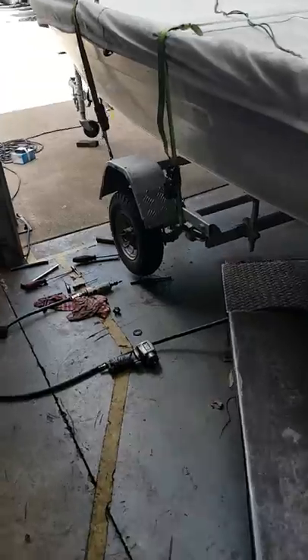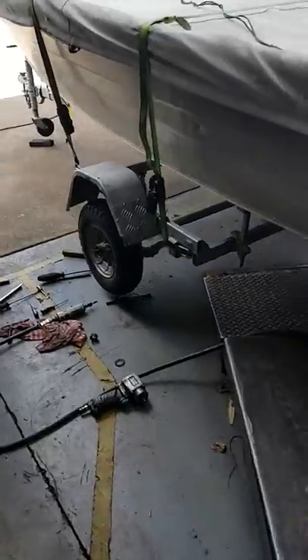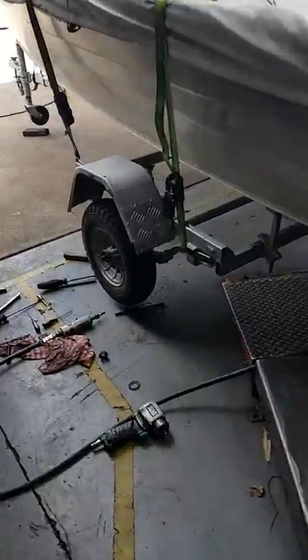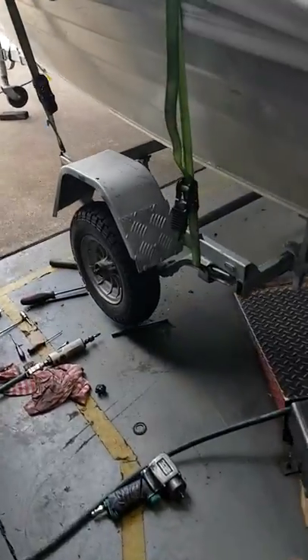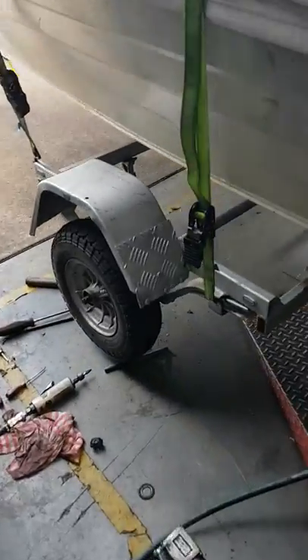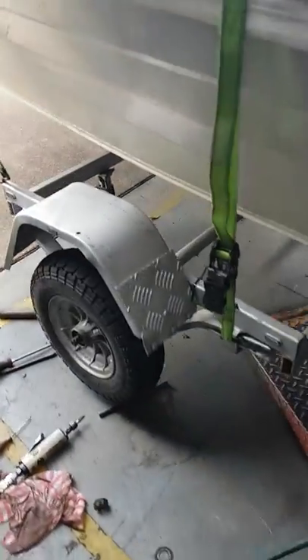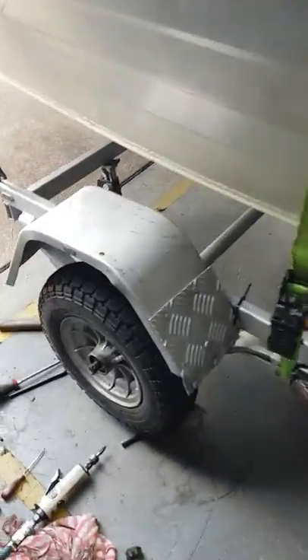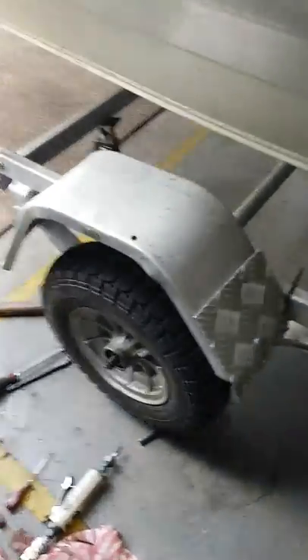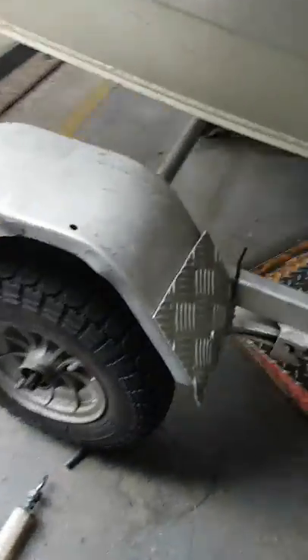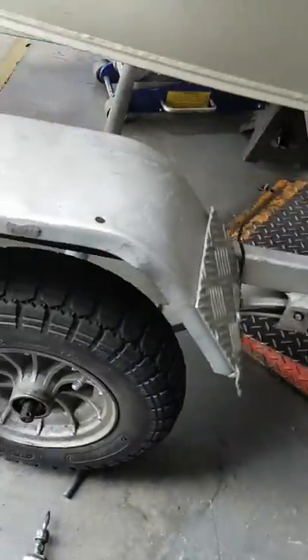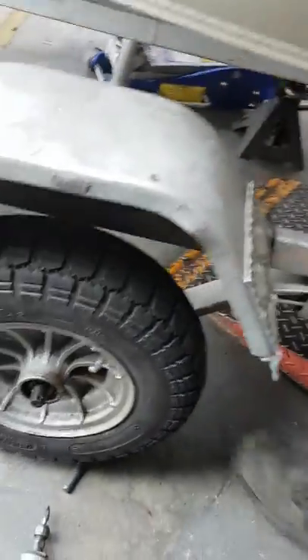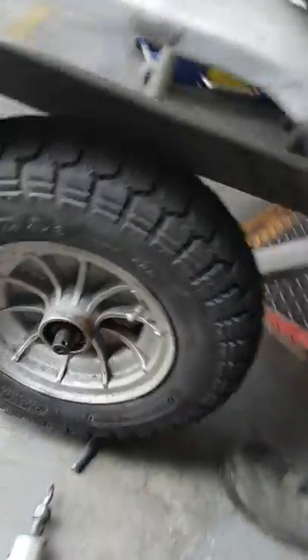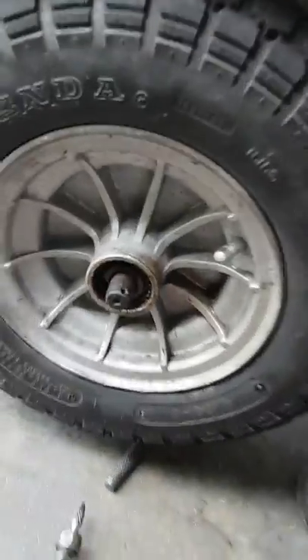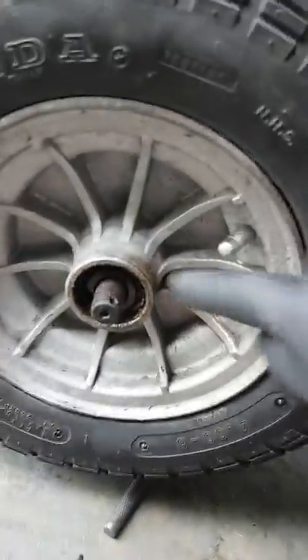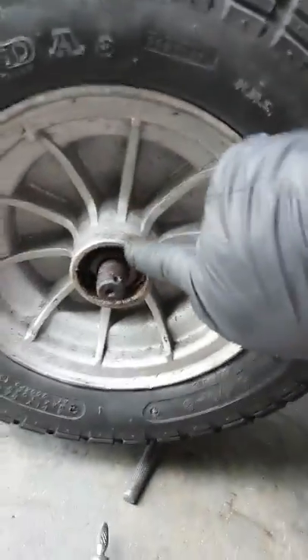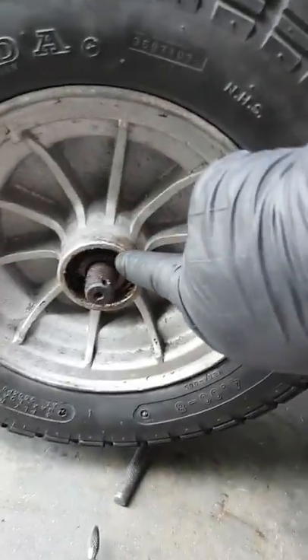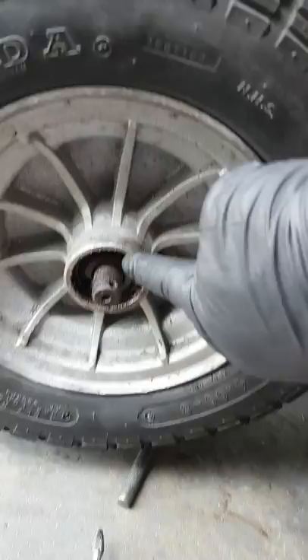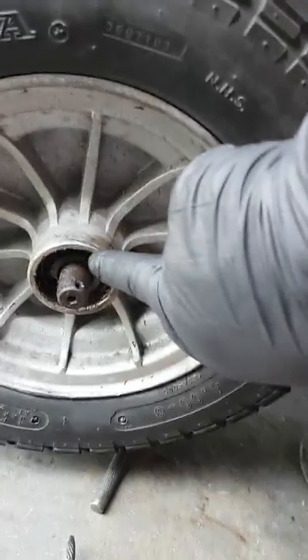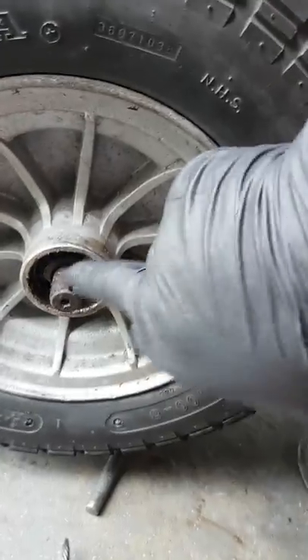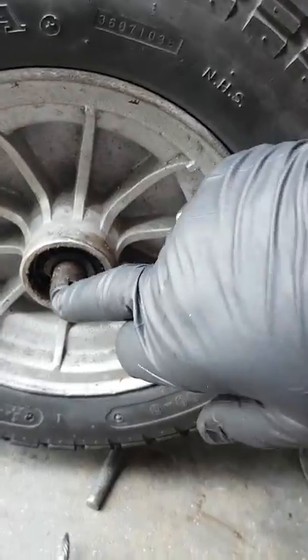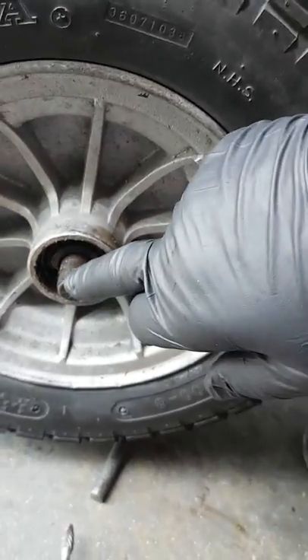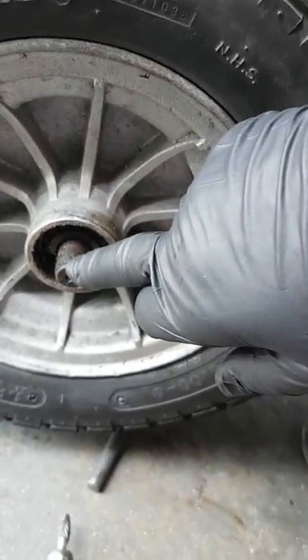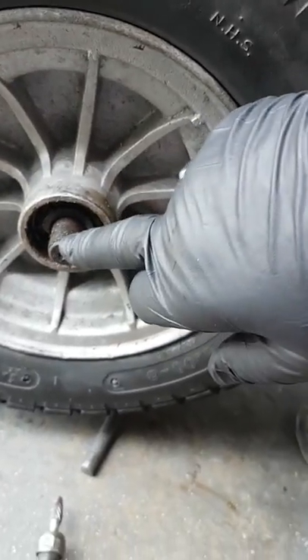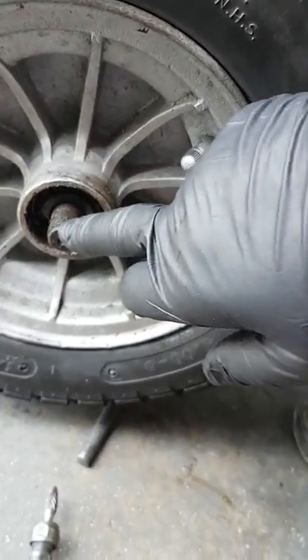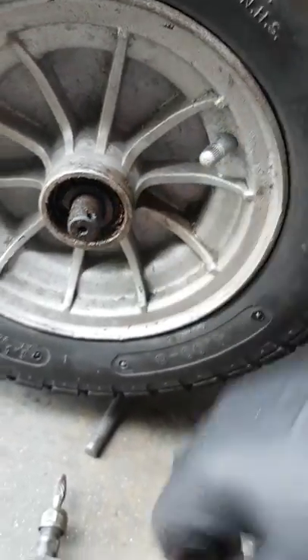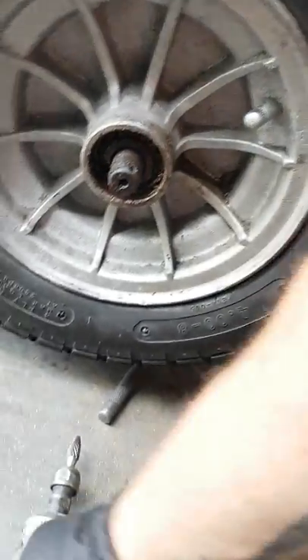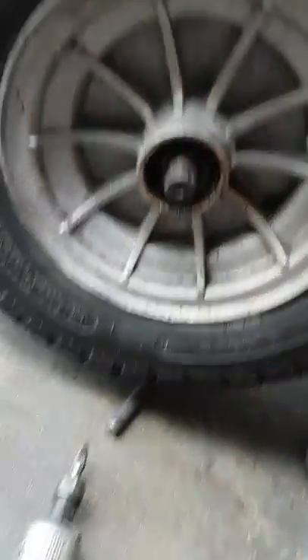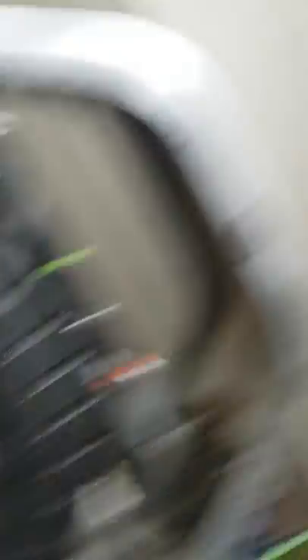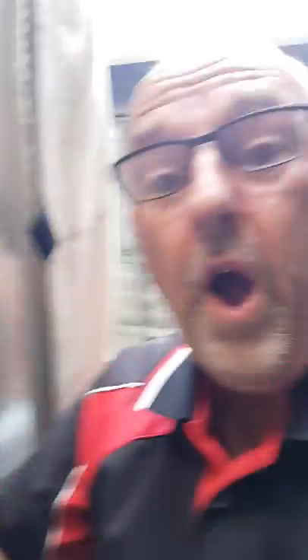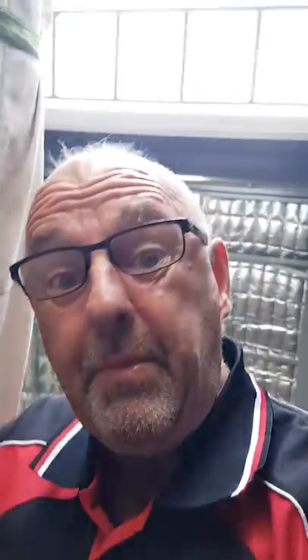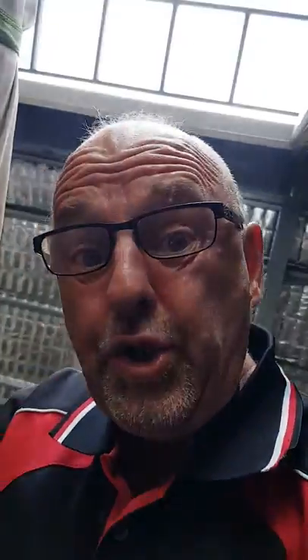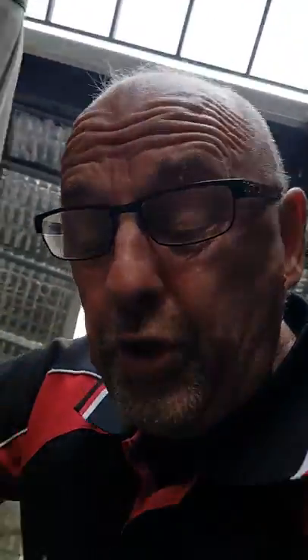What do you do when you can't get a wheel off because the wheel bearing is seized onto the shaft? Well, quite simply, I'll show you.